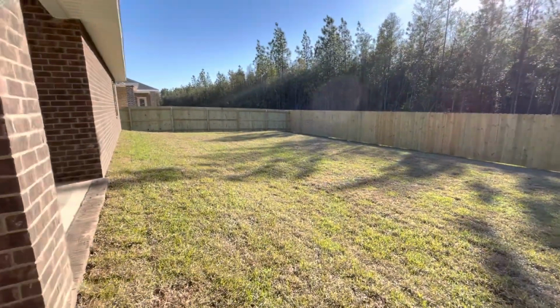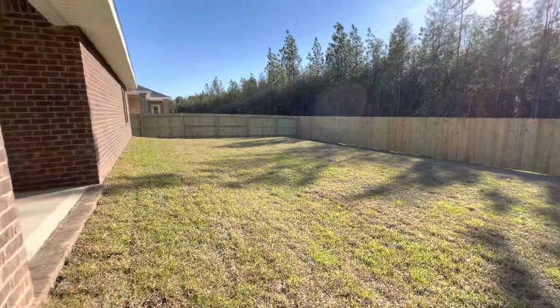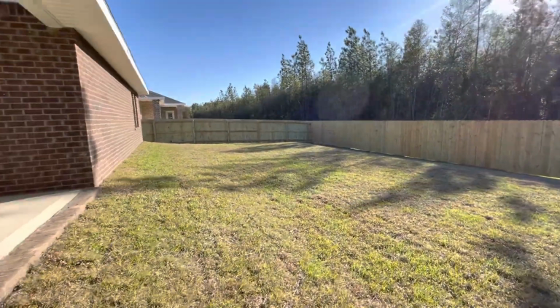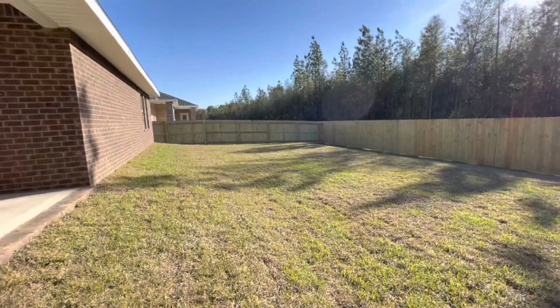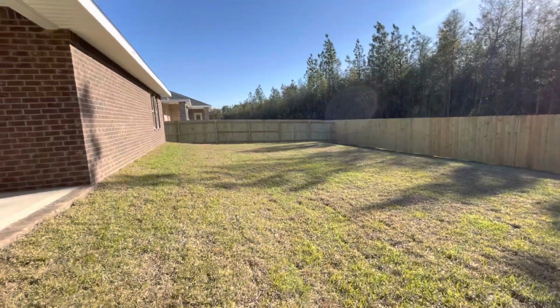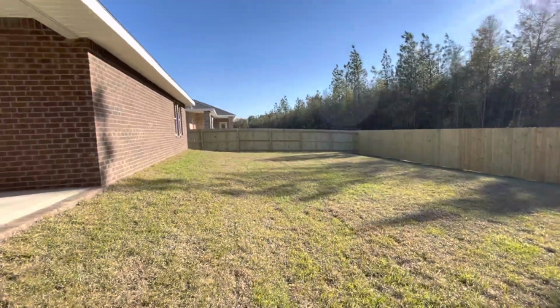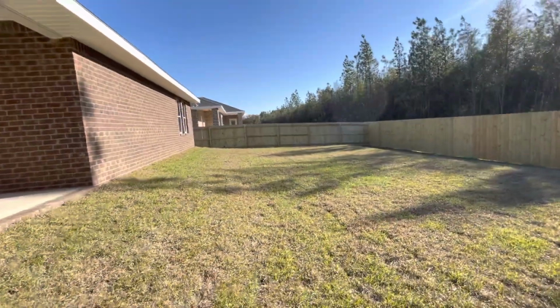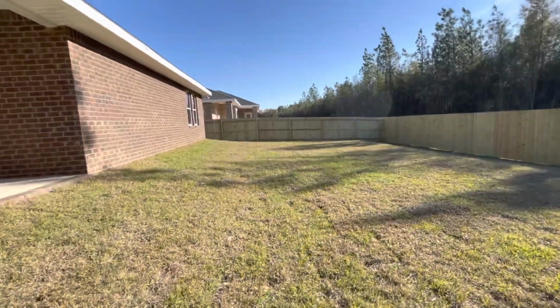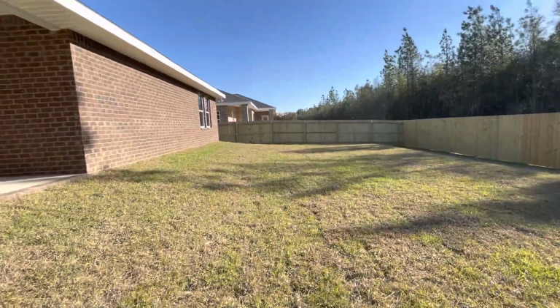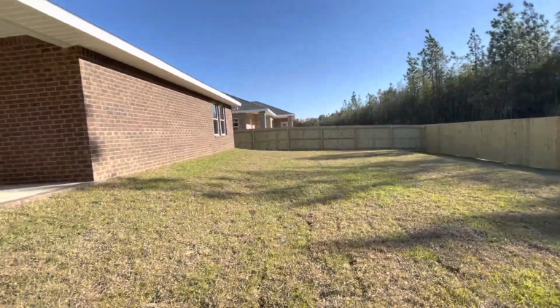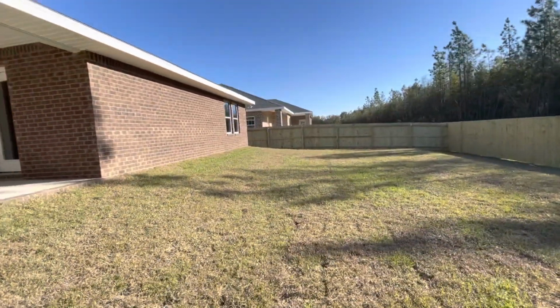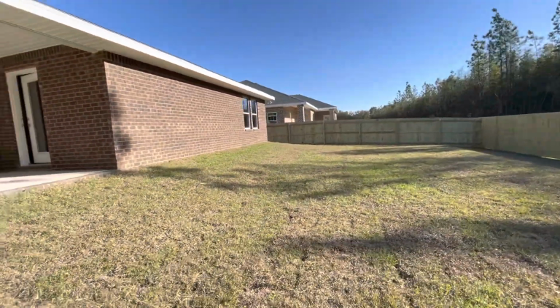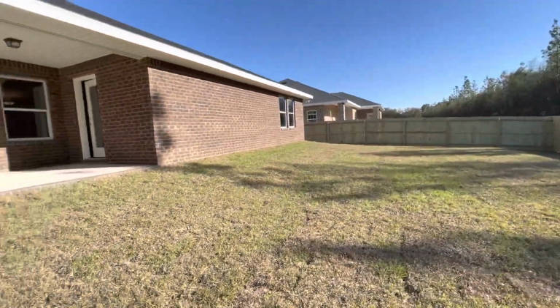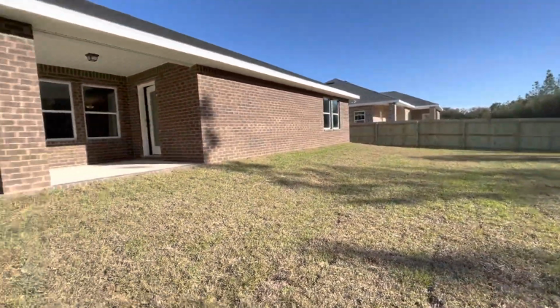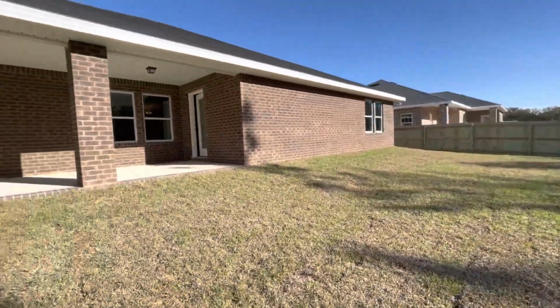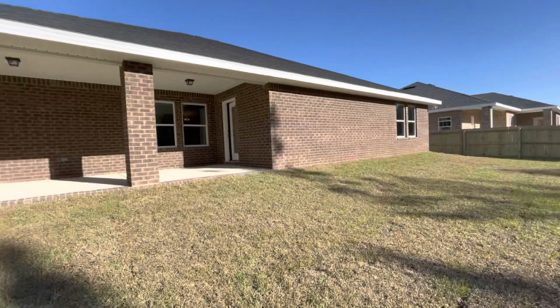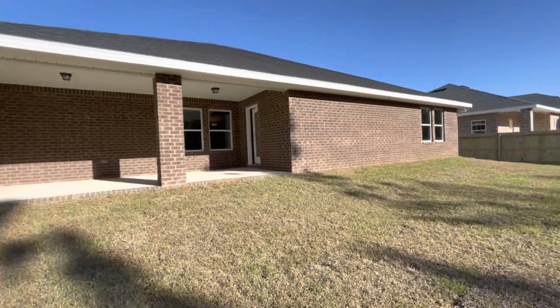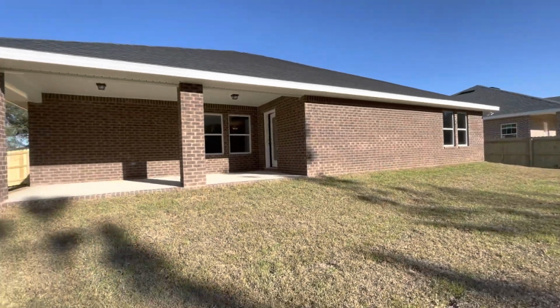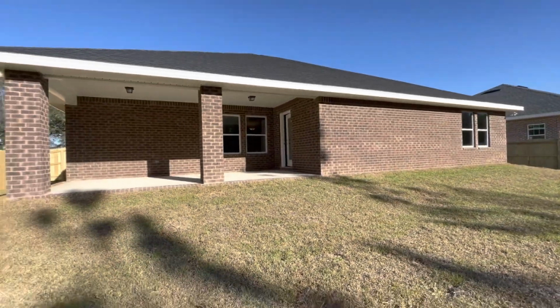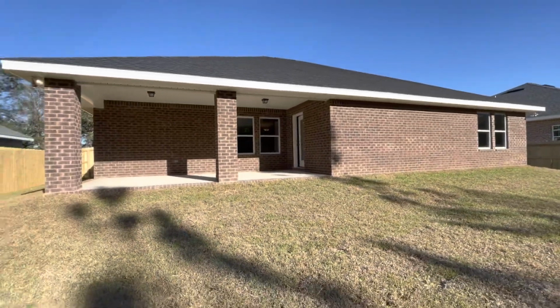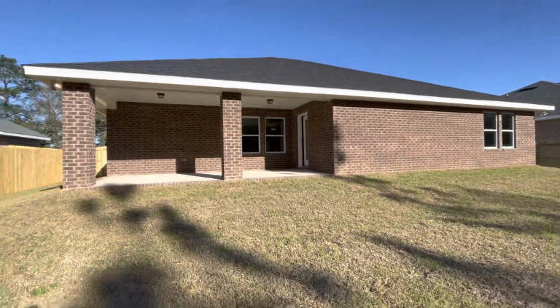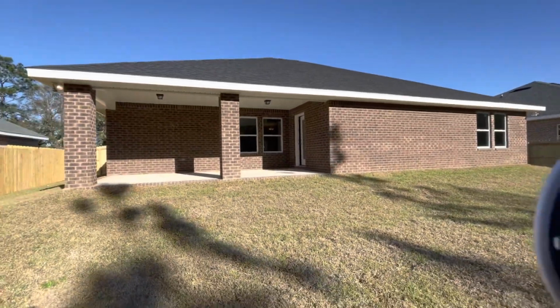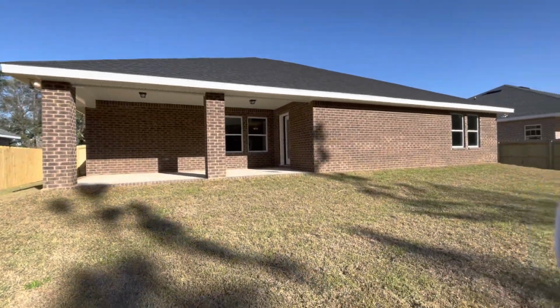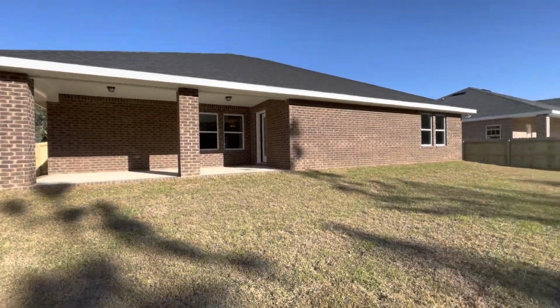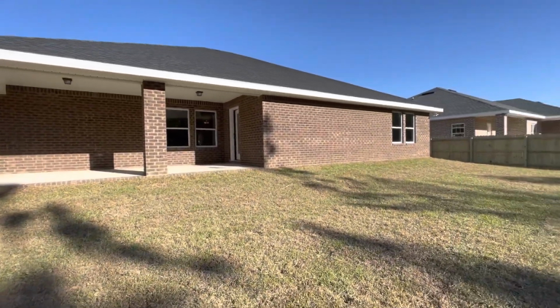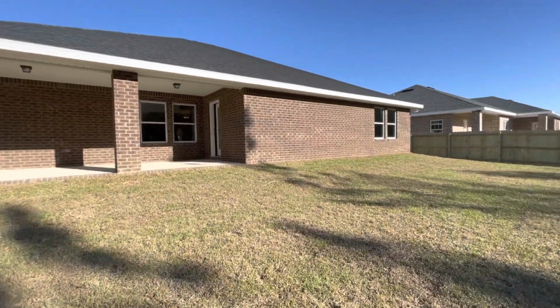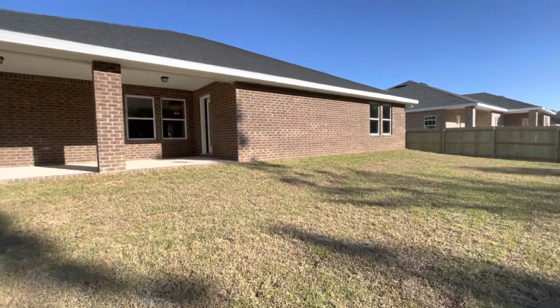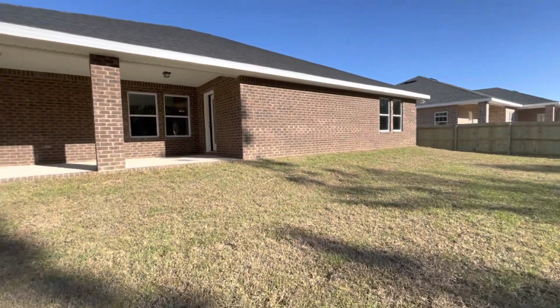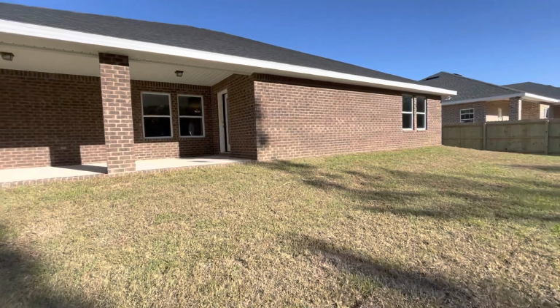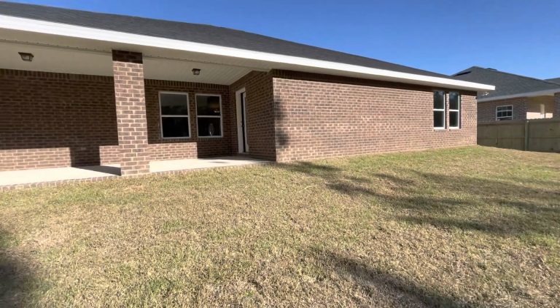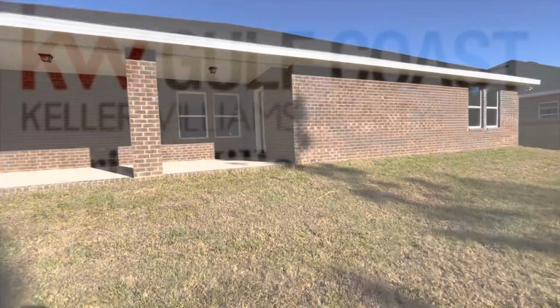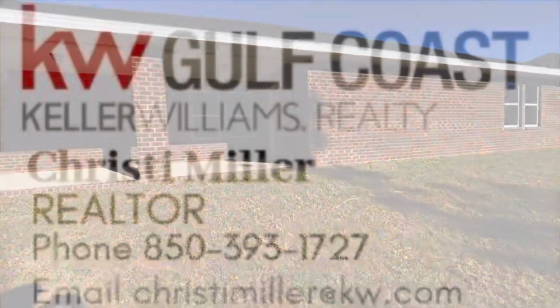So I look forward to meeting you guys soon in person and doing your initial and final walkthrough — we're almost to closing. Just let me know if you have any questions: 850-393-1727. See you soon.